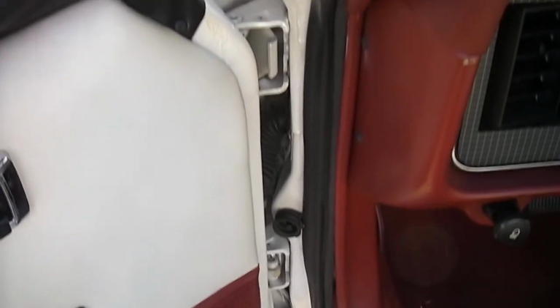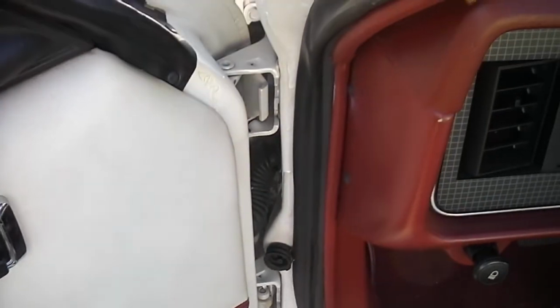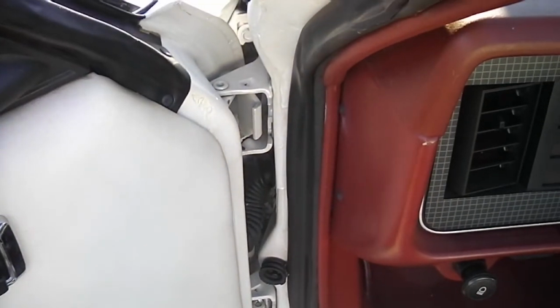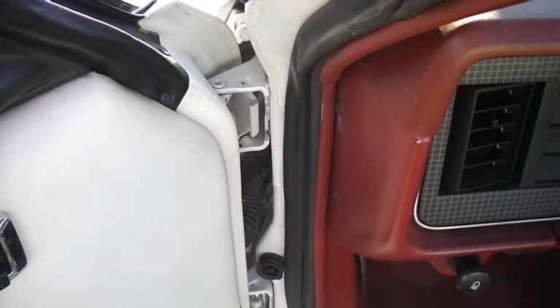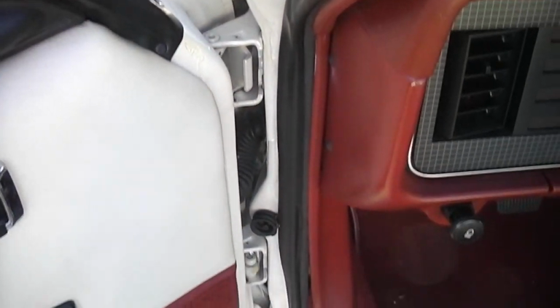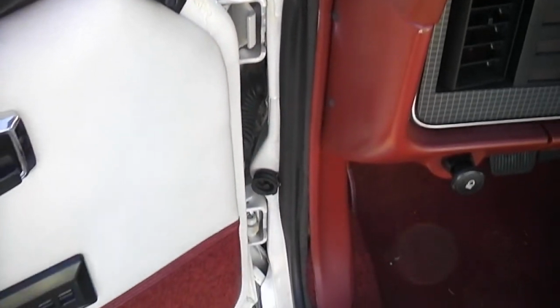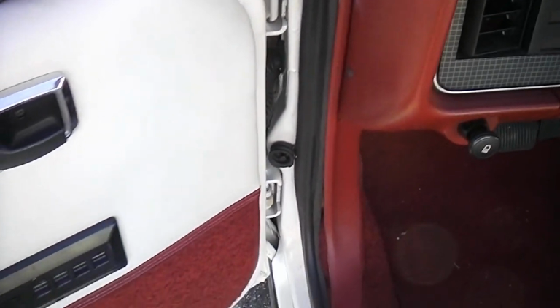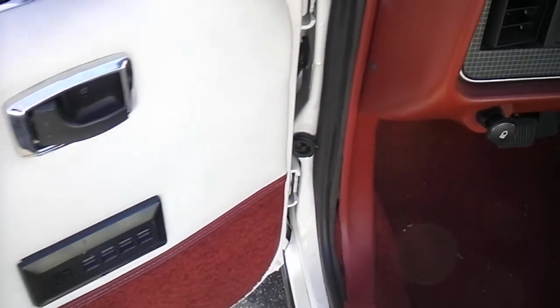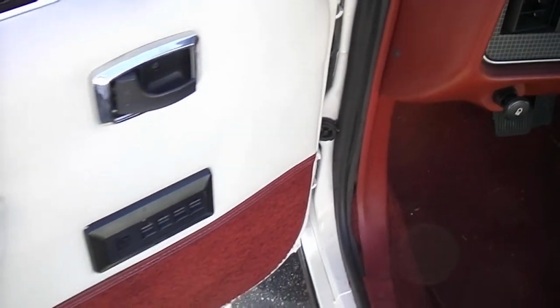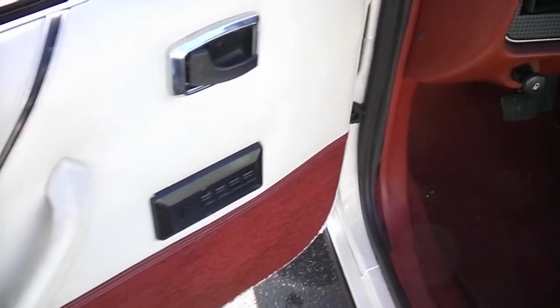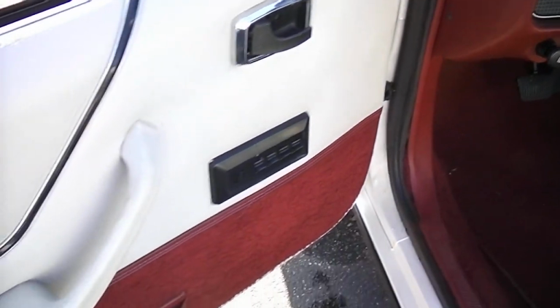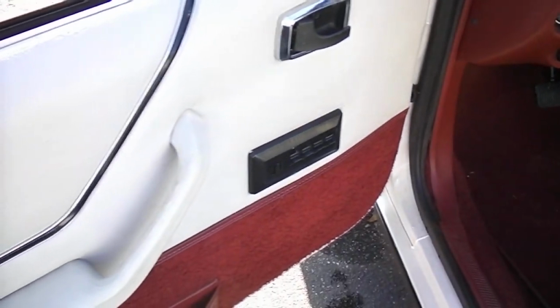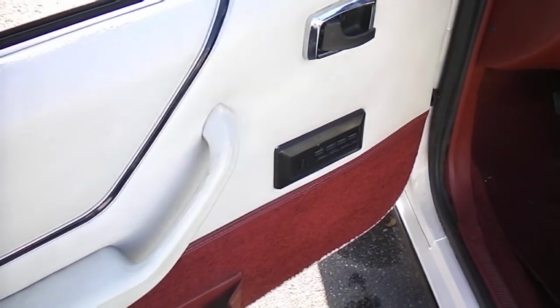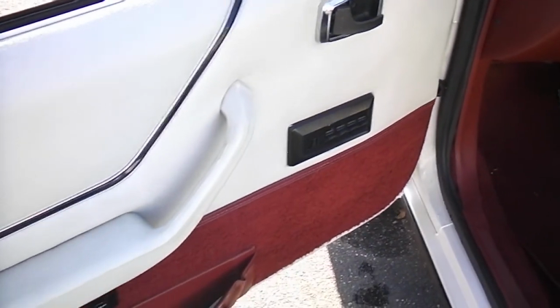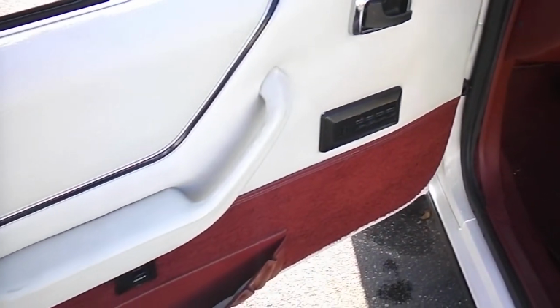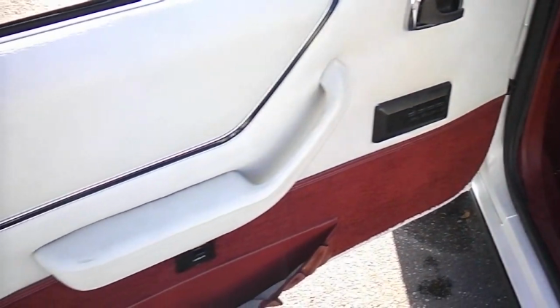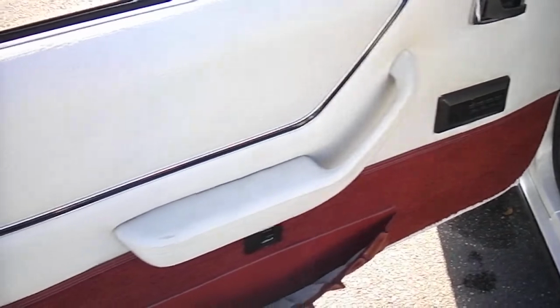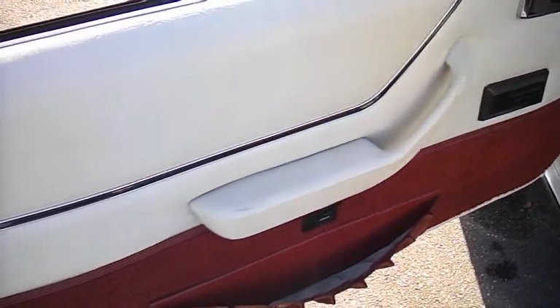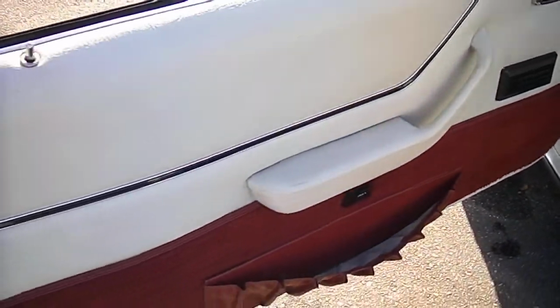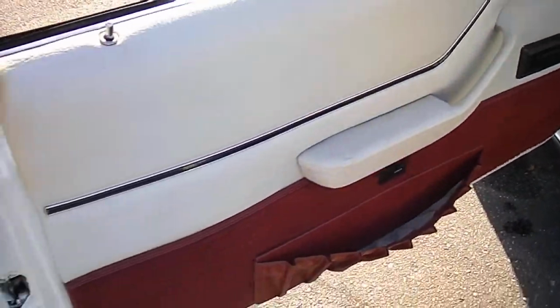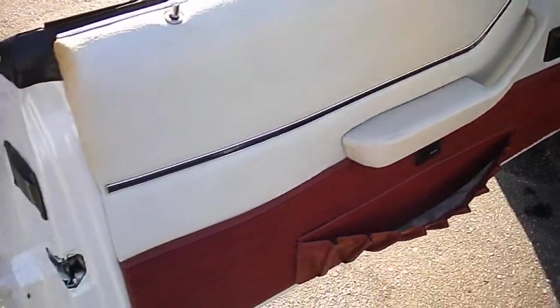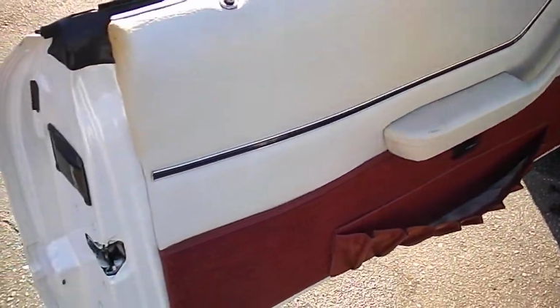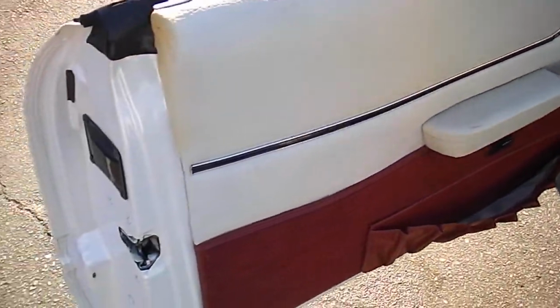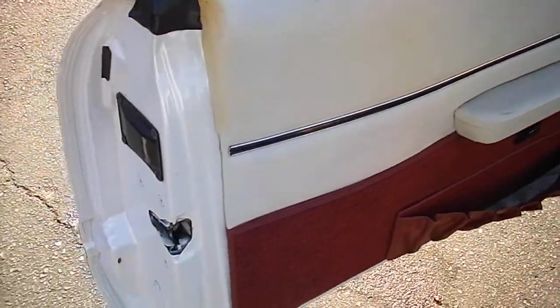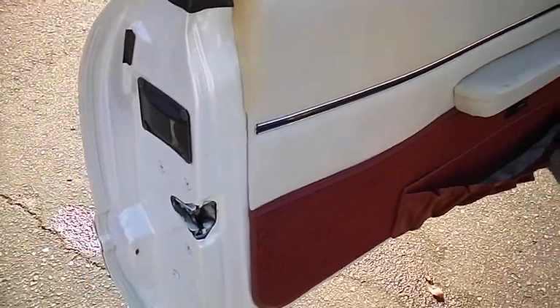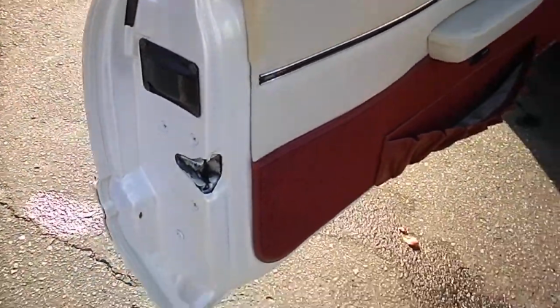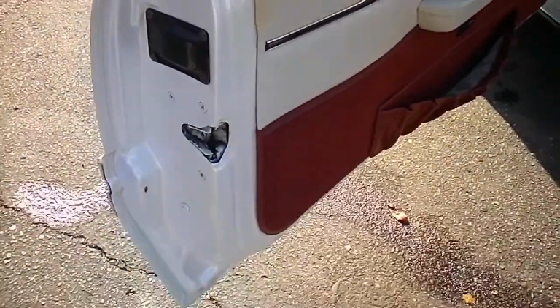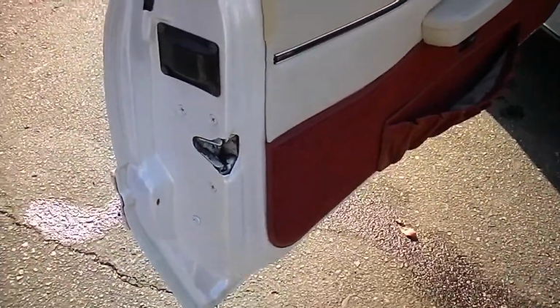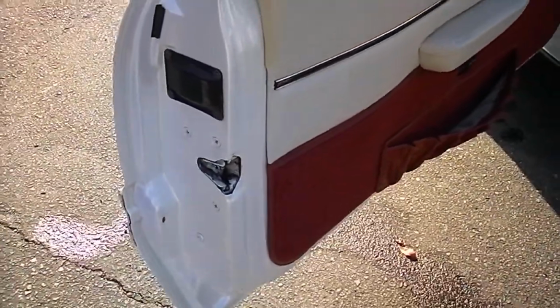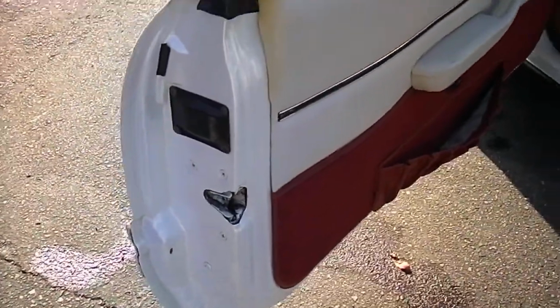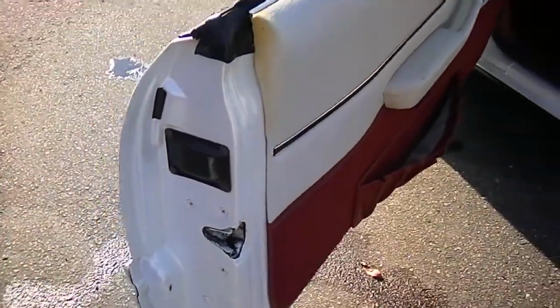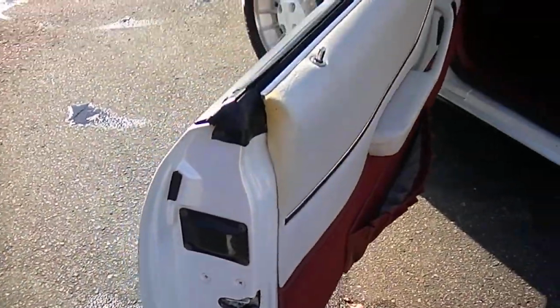This car's always been garaged since day one, and you can tell just by looking at it. Bottom of the doors, floor pans — they're all in beautiful shape.